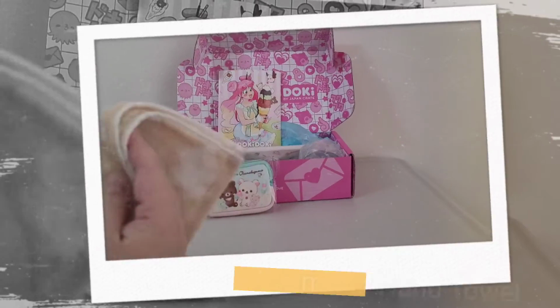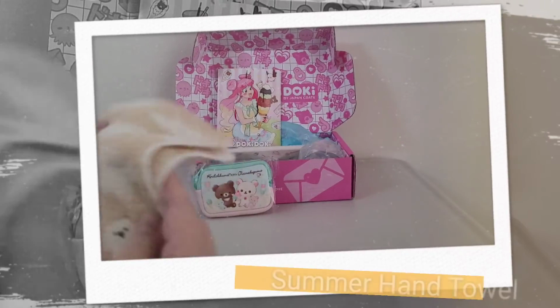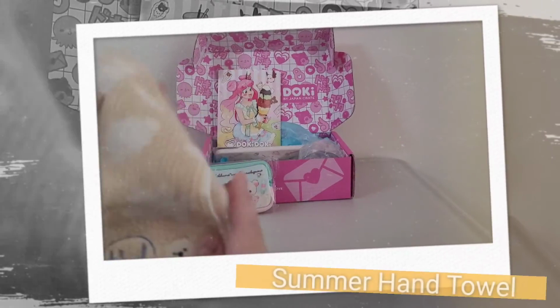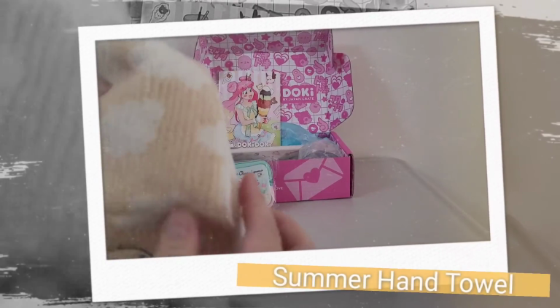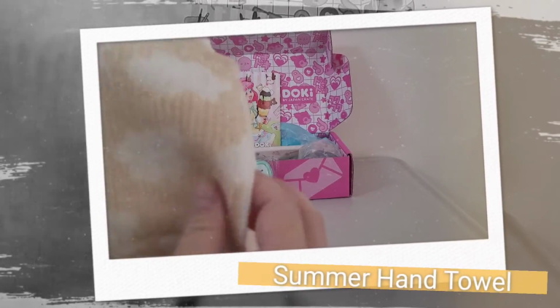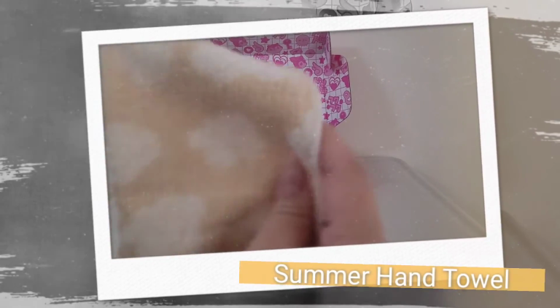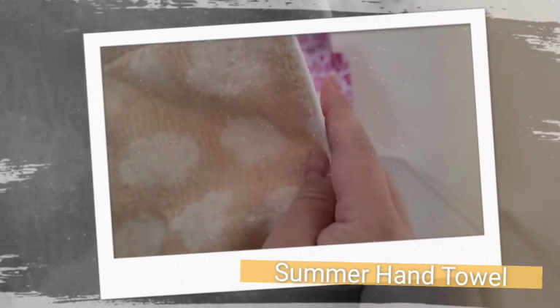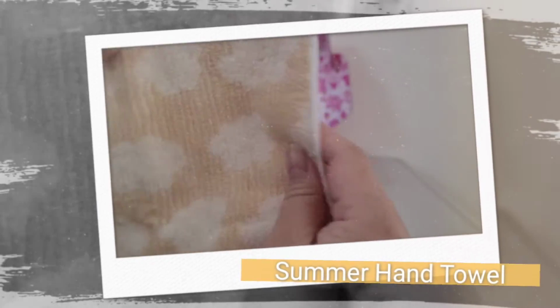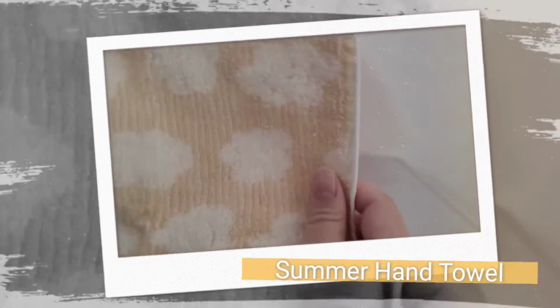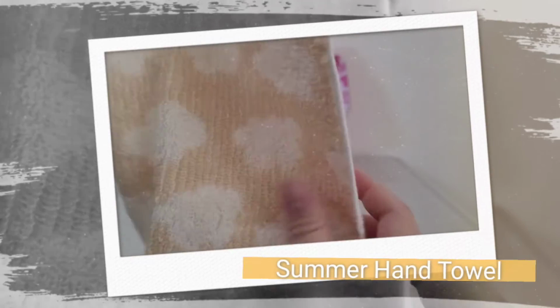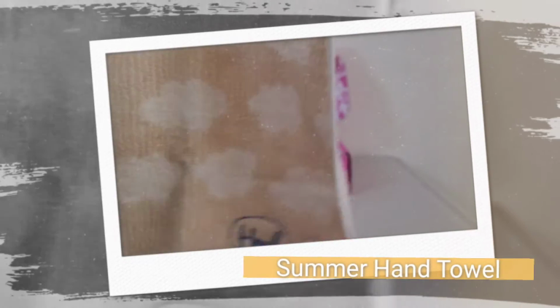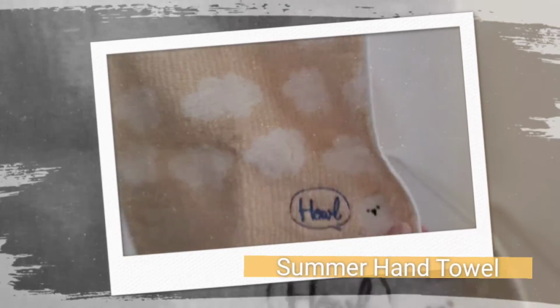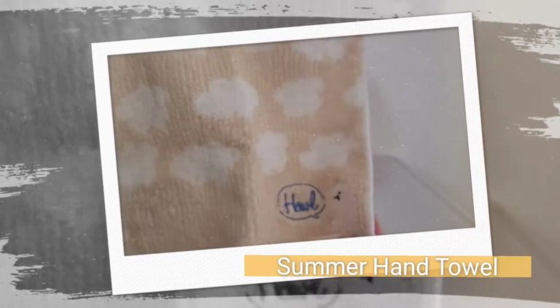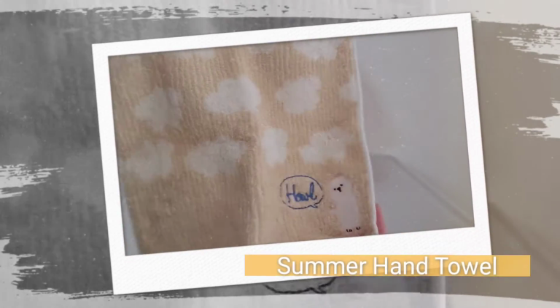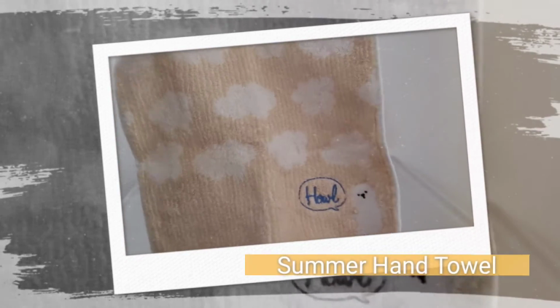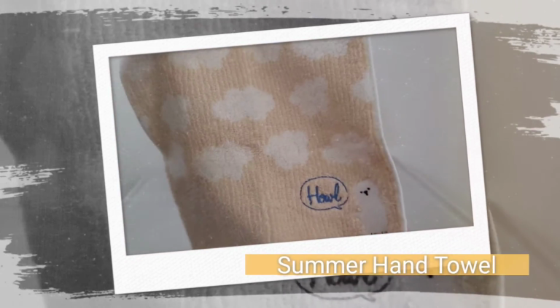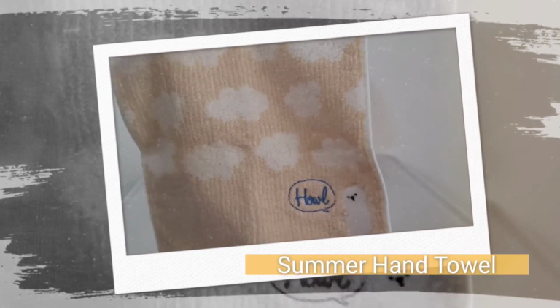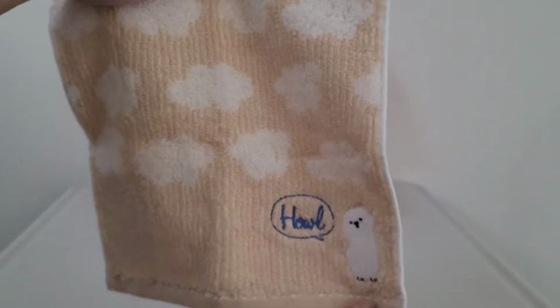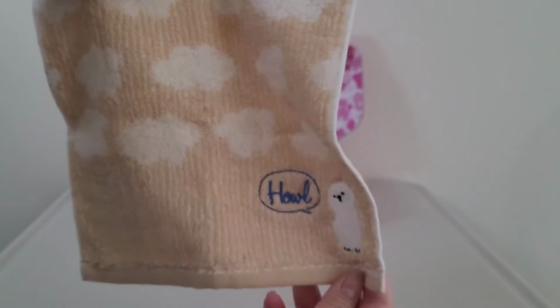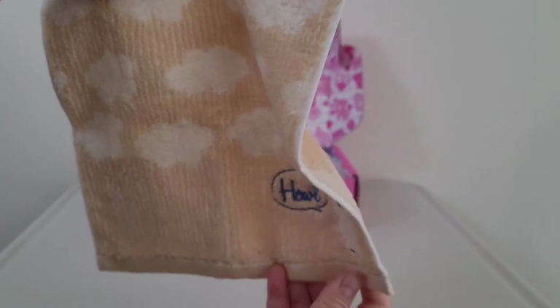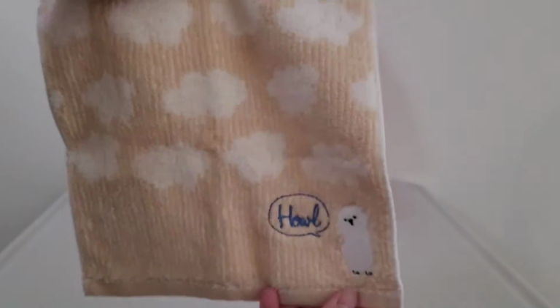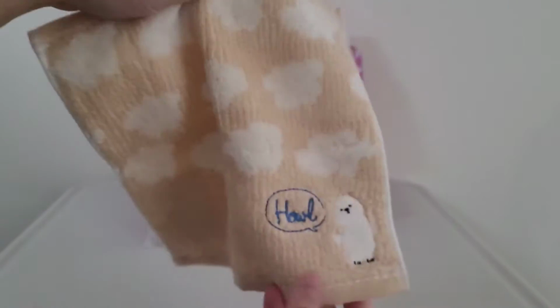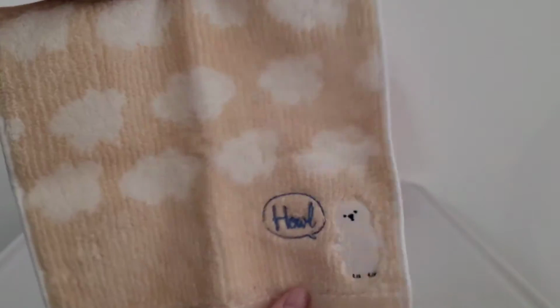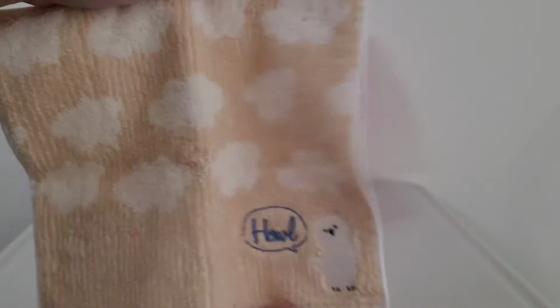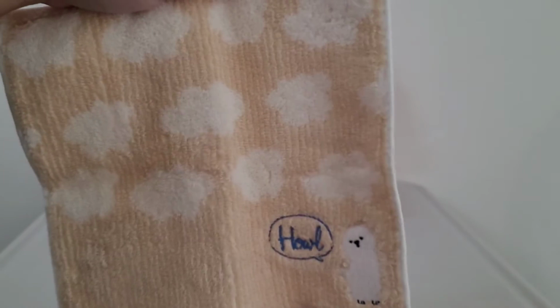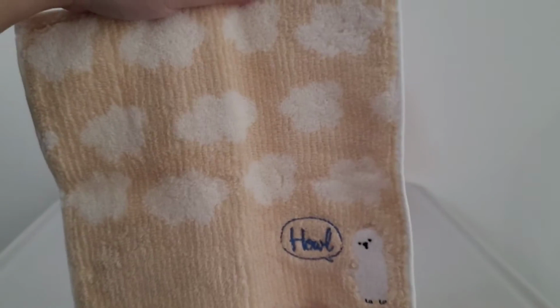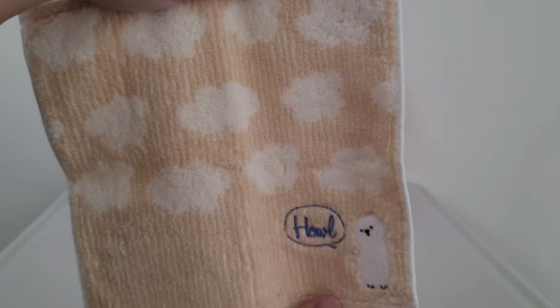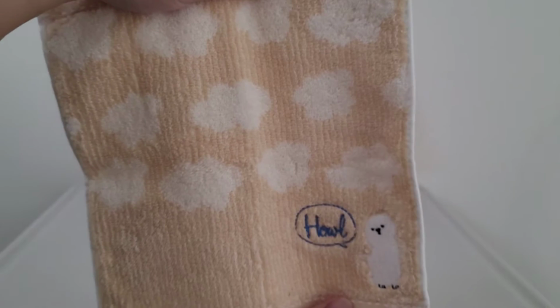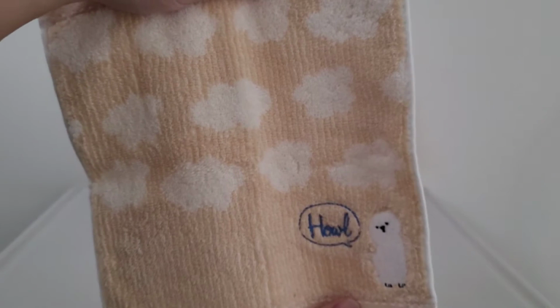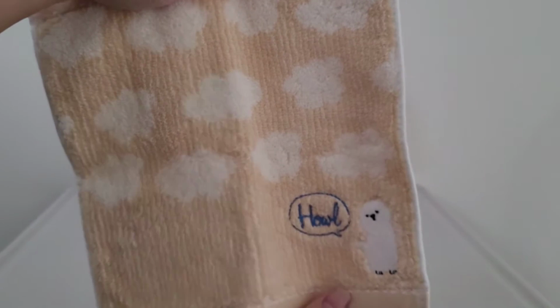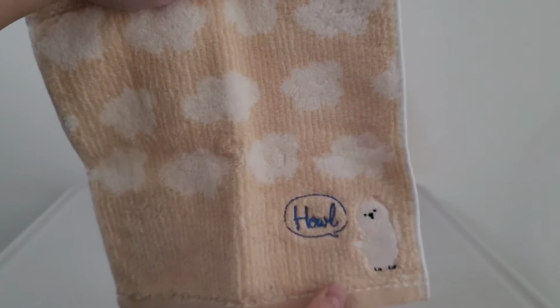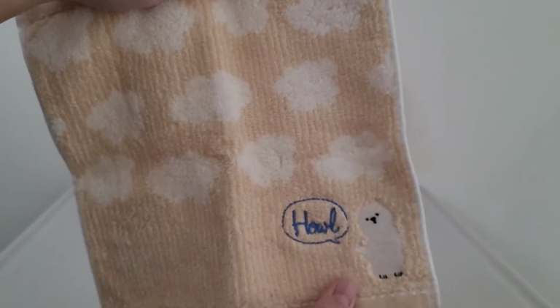The next item is the Summer Hand Towel. As the weather heats up and holidays are ahead, keeping a handy towel close by is a must.